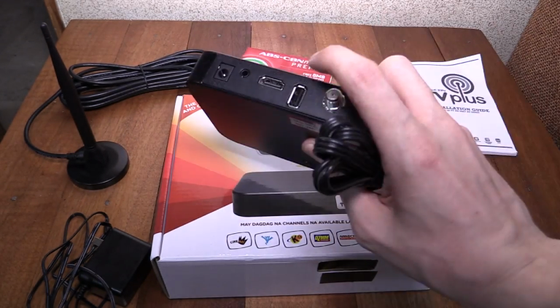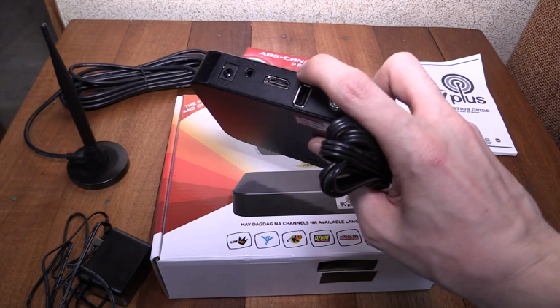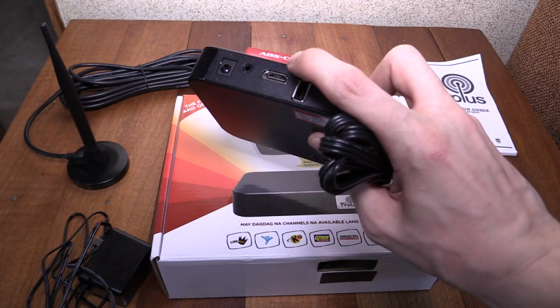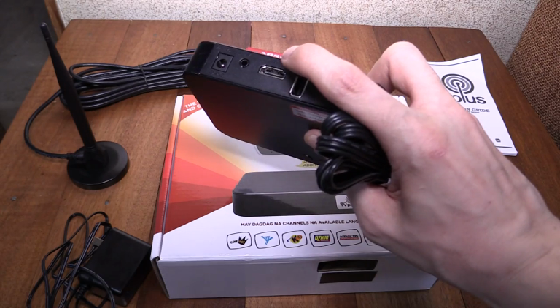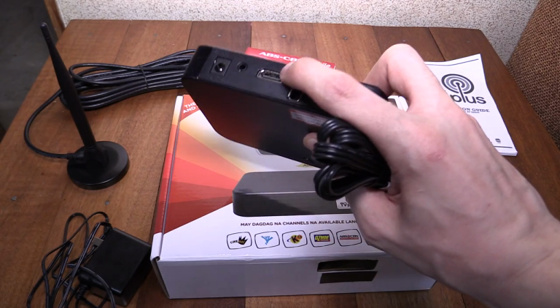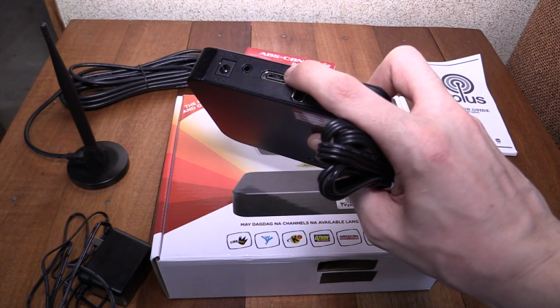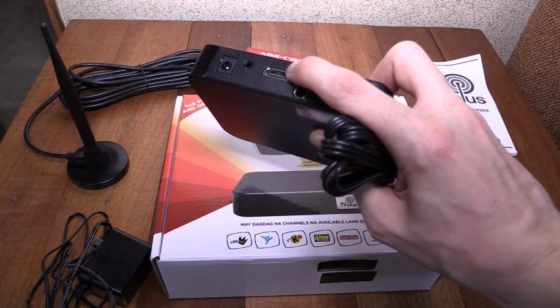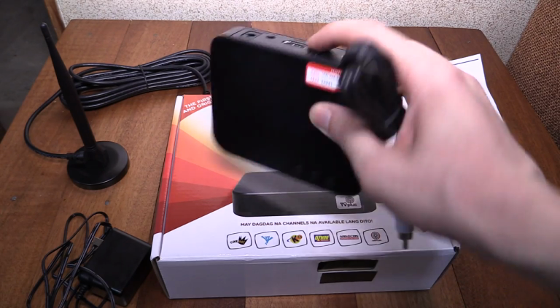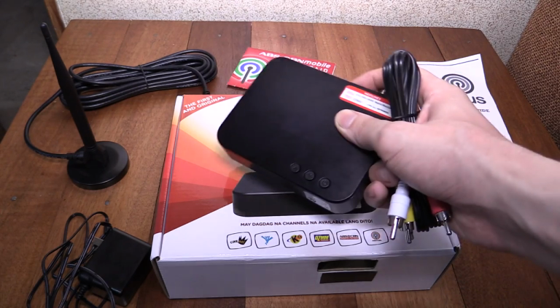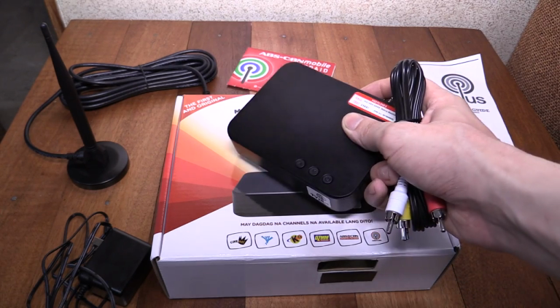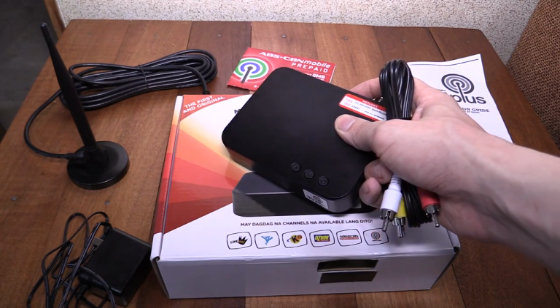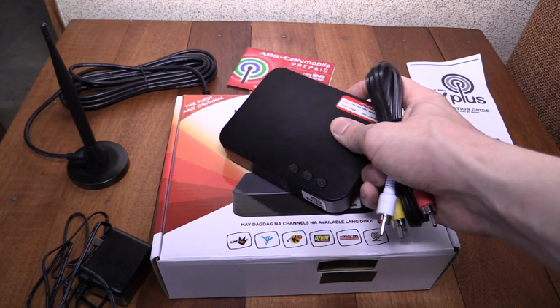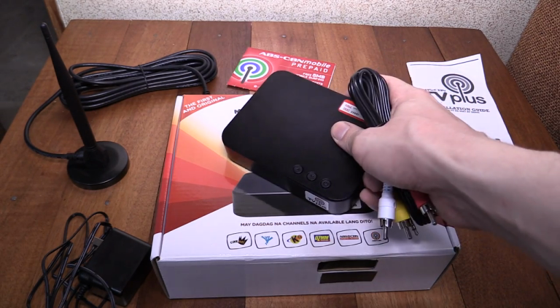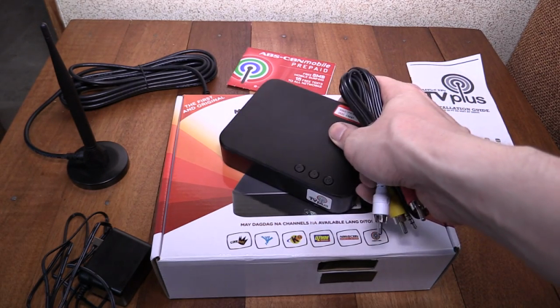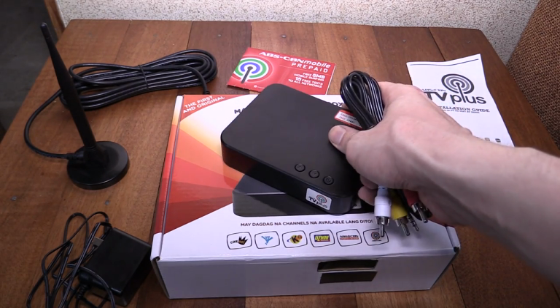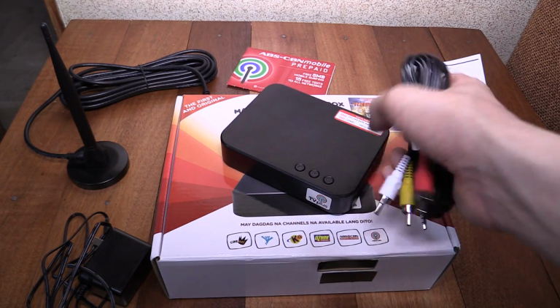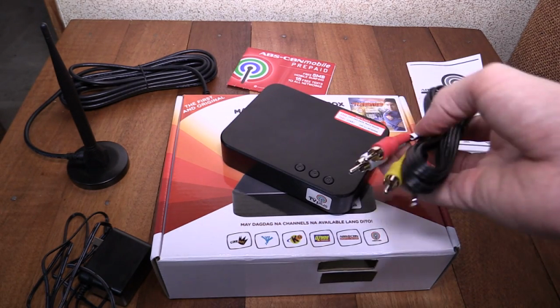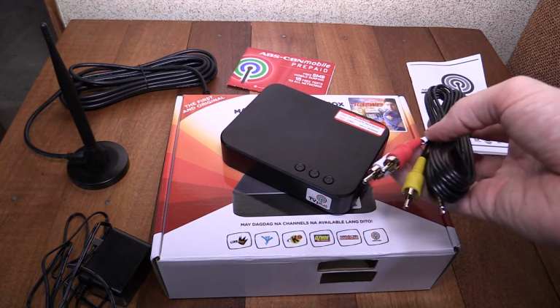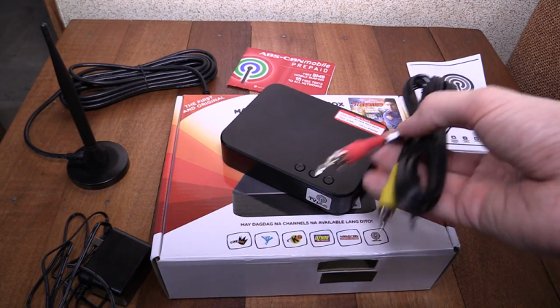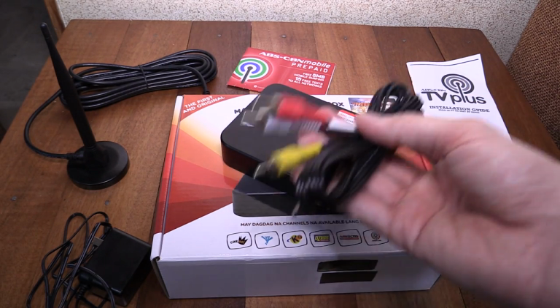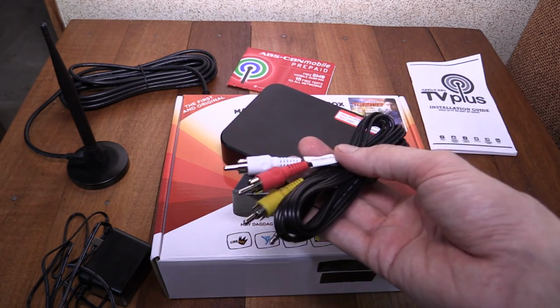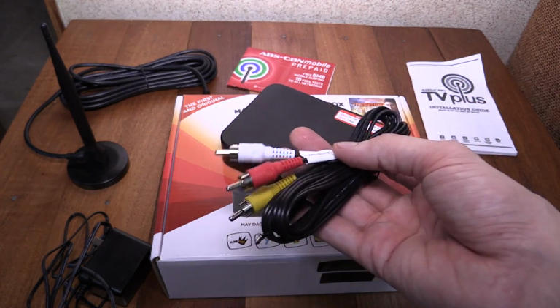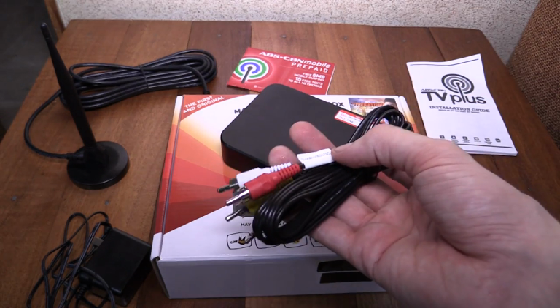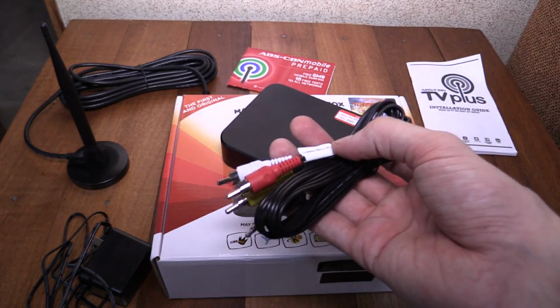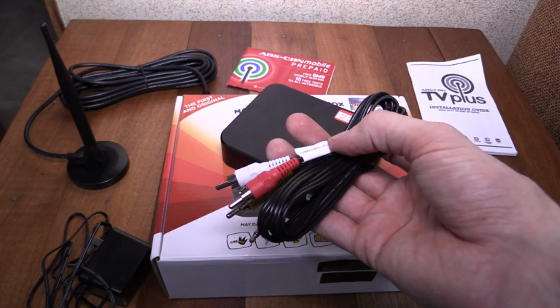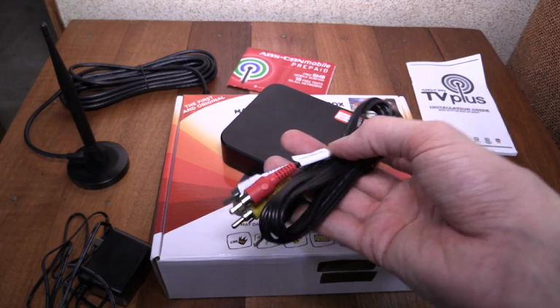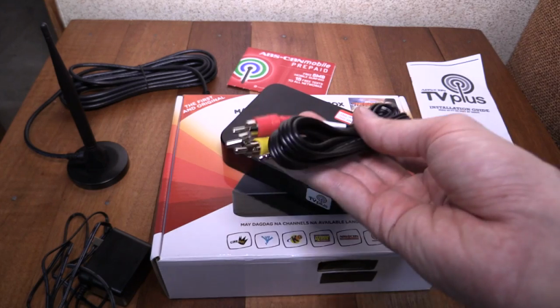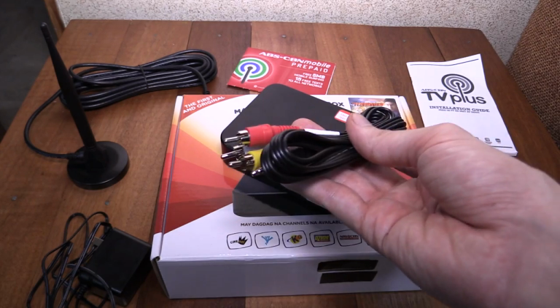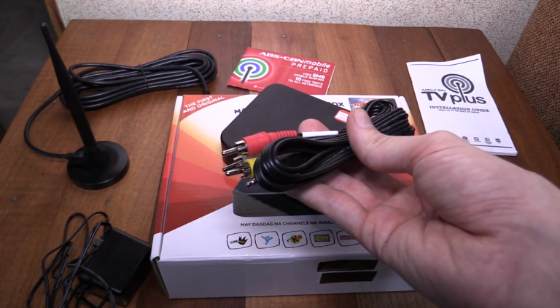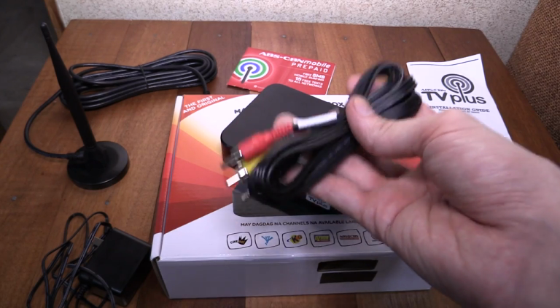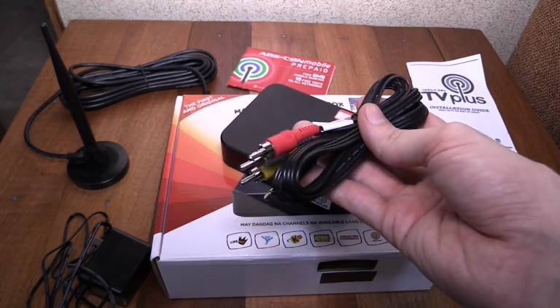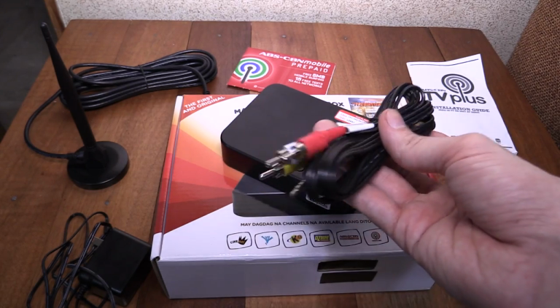Now they don't actually include an HDMI cable in the box, so you'll have to get one yourself, or use the component cable if you don't mind a lower resolution.